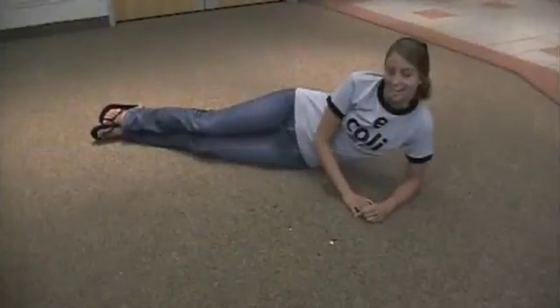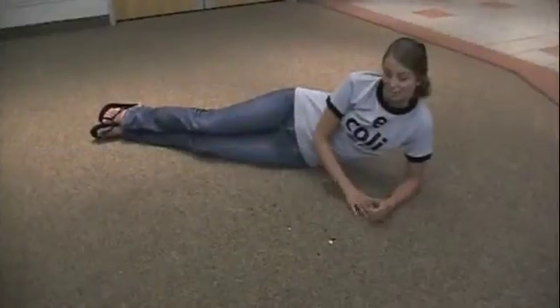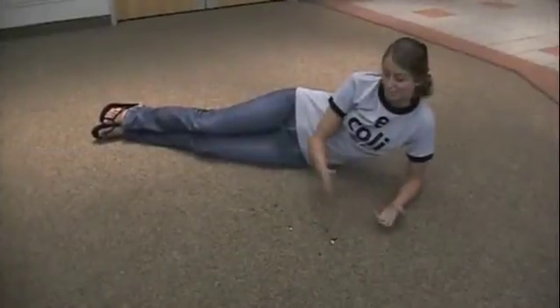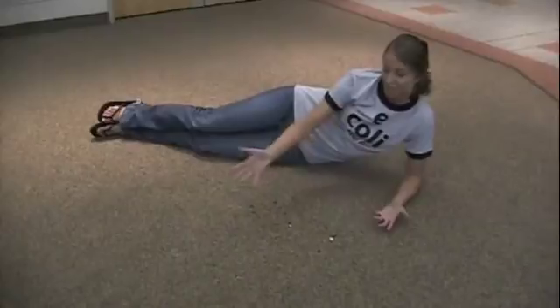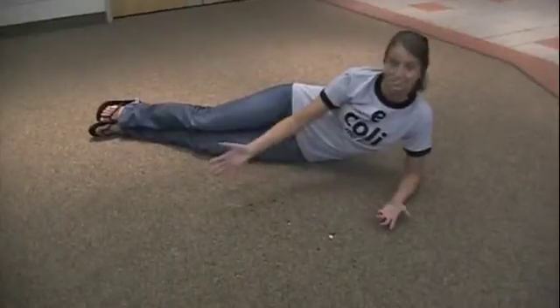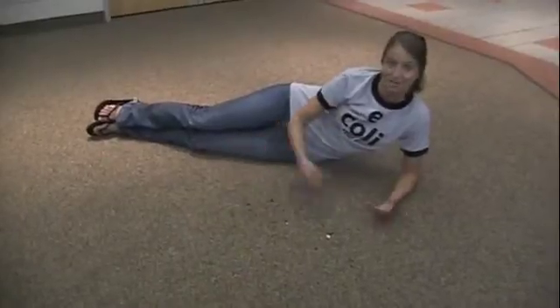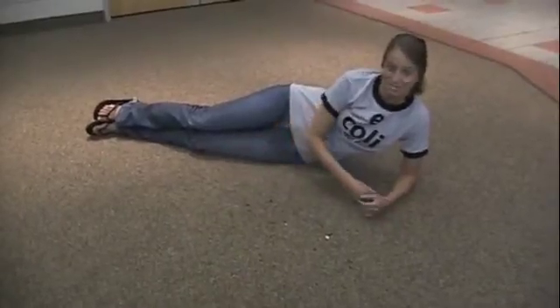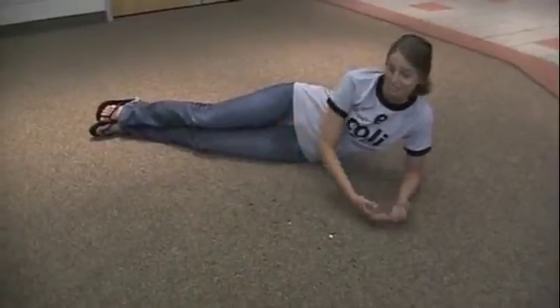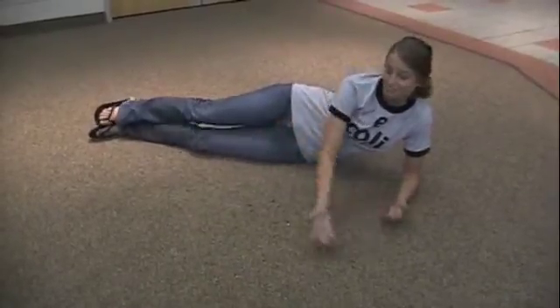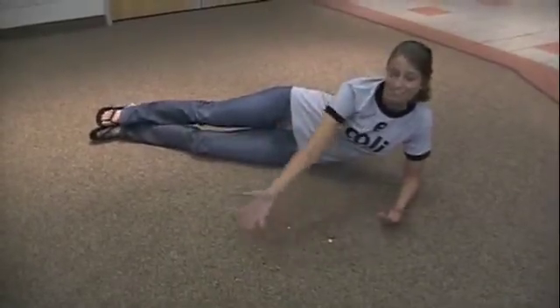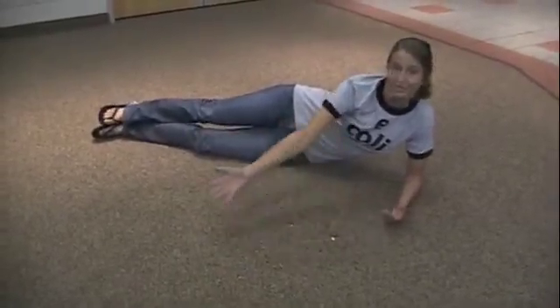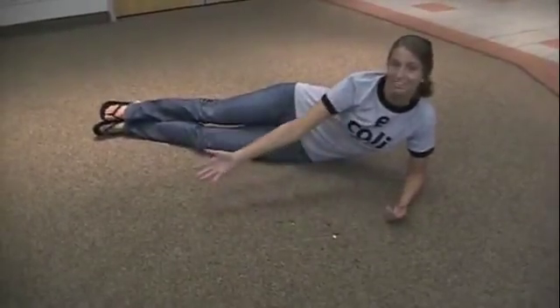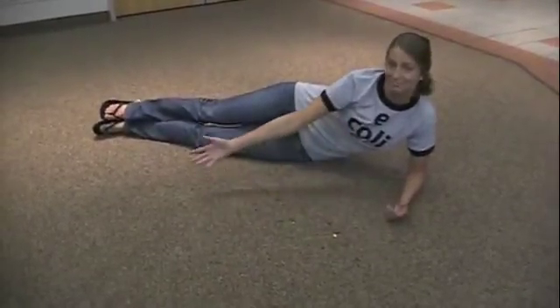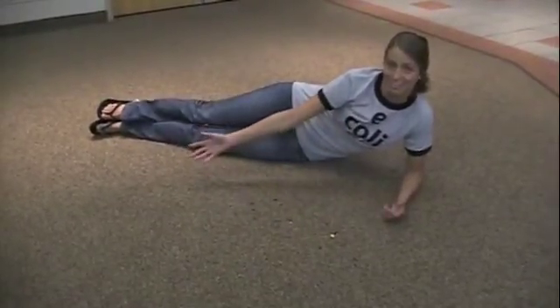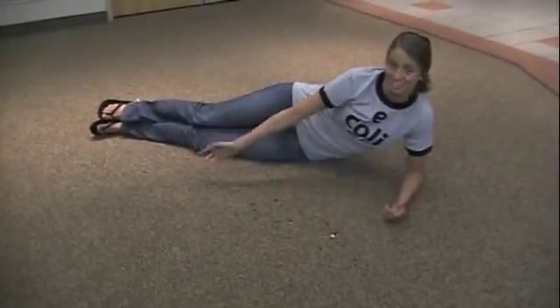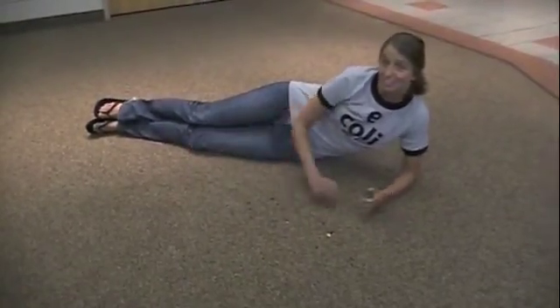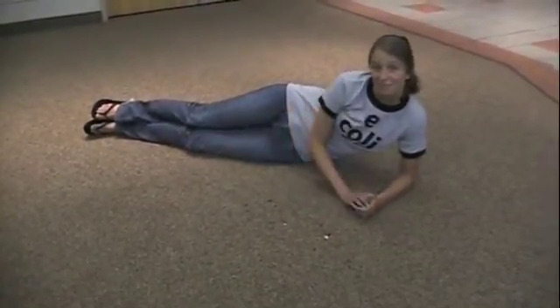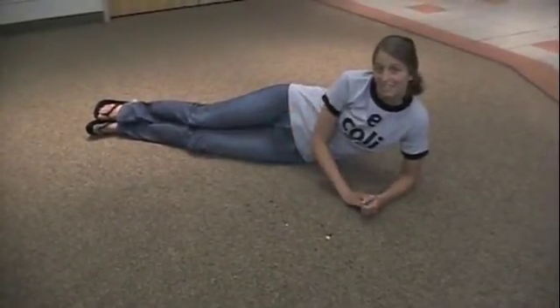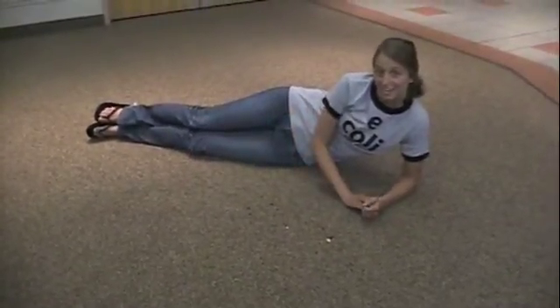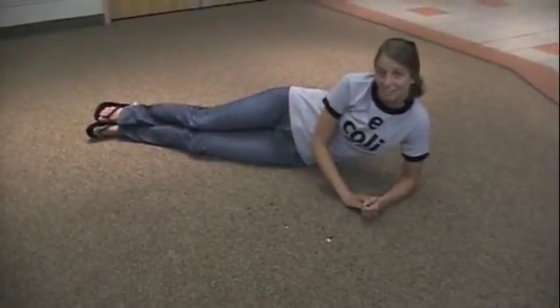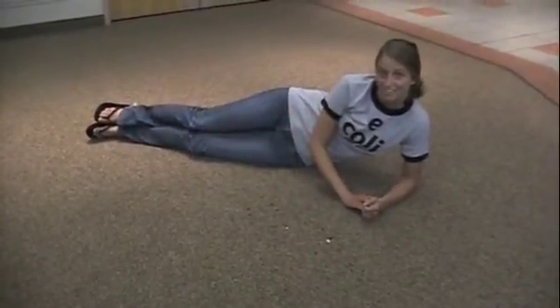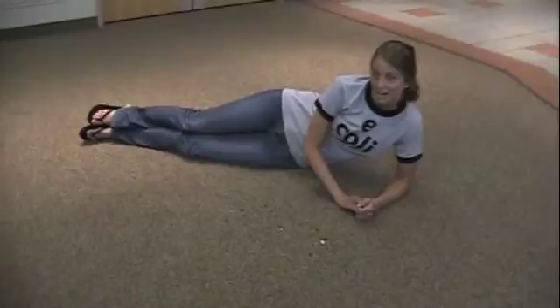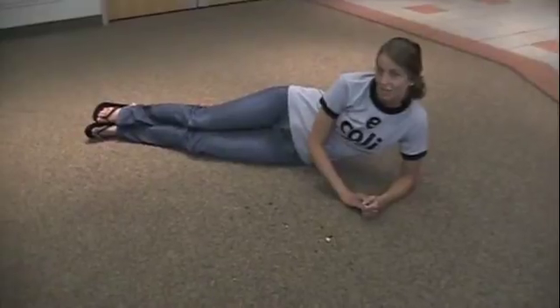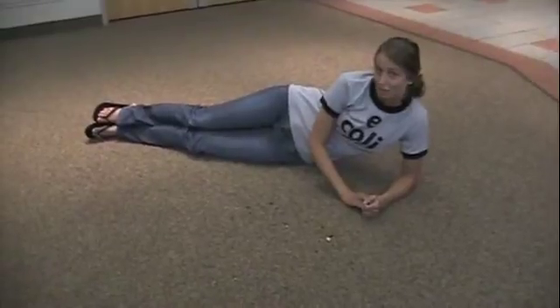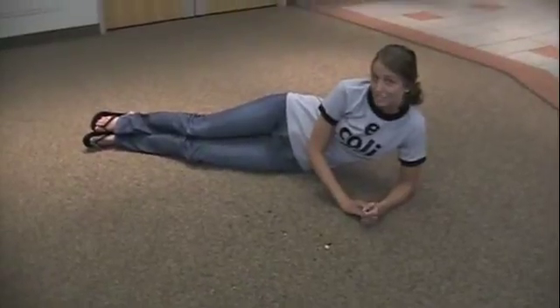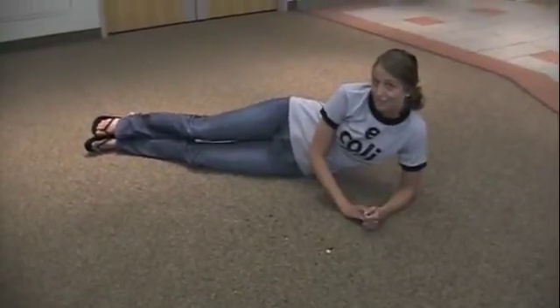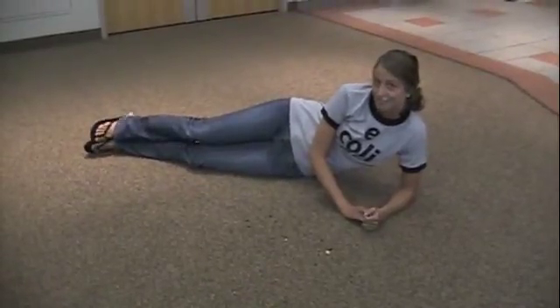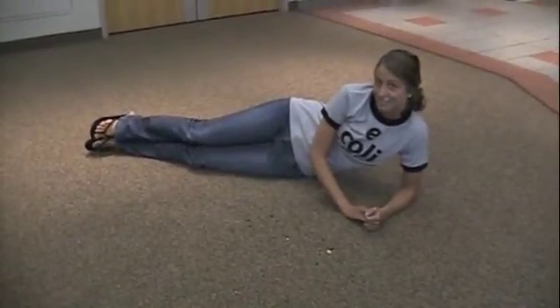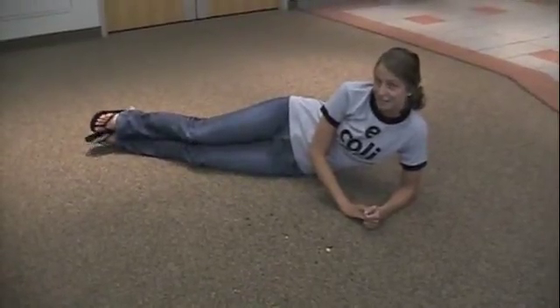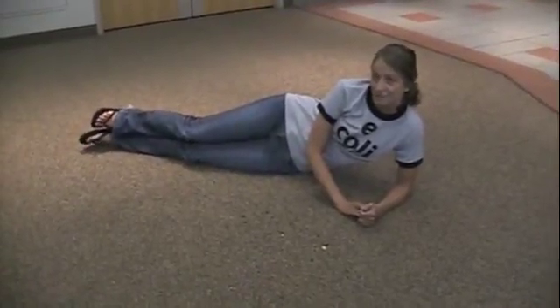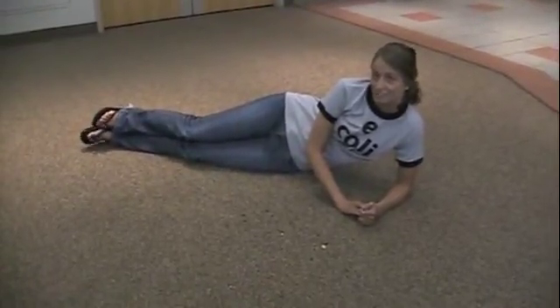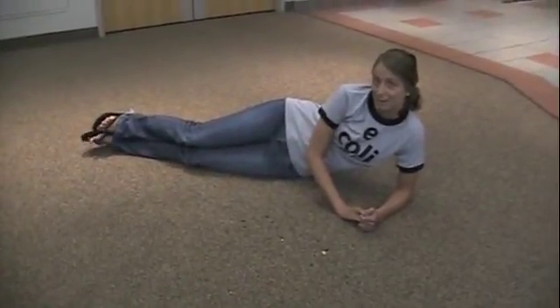Once the confetti drops, make sure you clean up all the confetti. You can even make it a game for your kids — the first one to get all the confetti wins a prize.